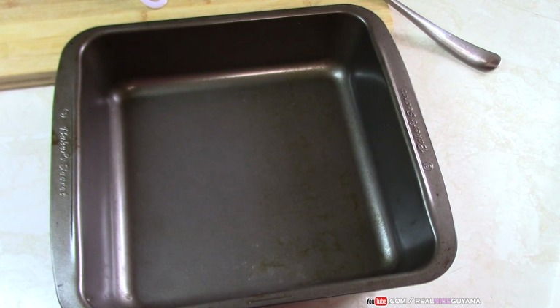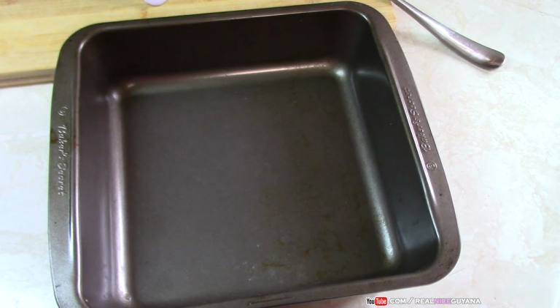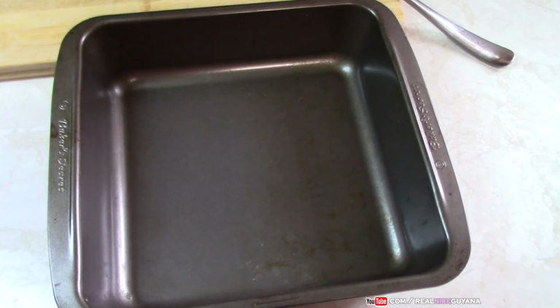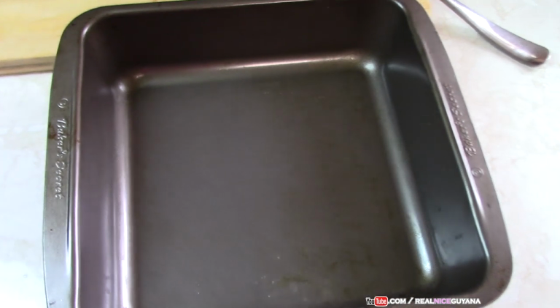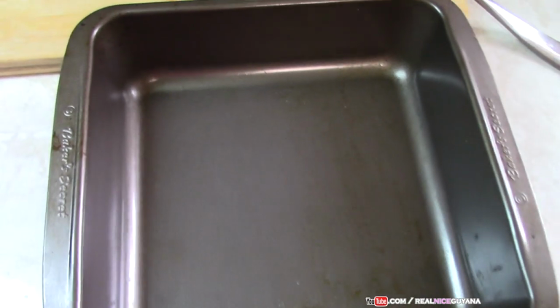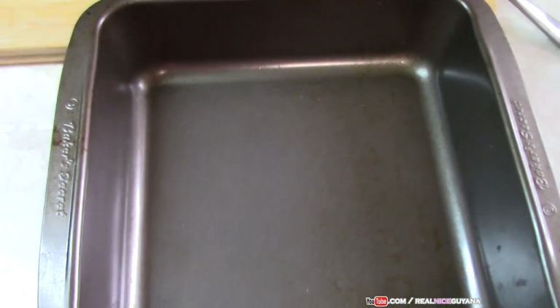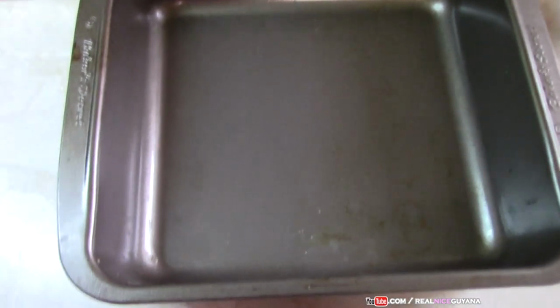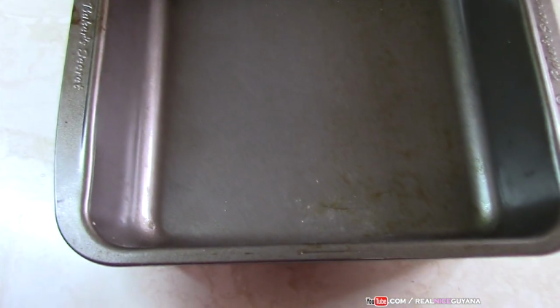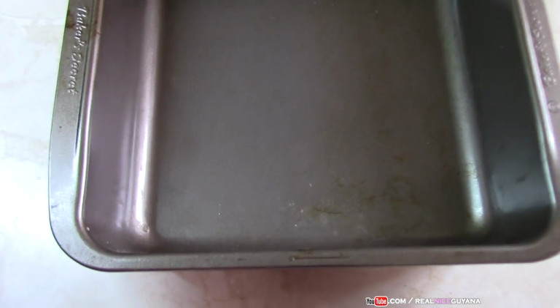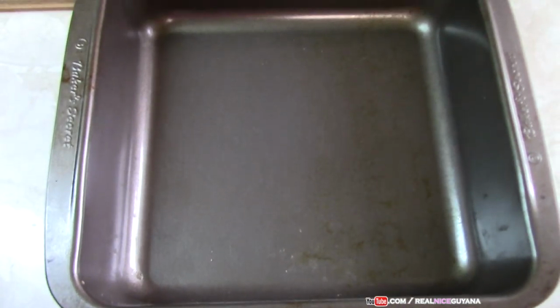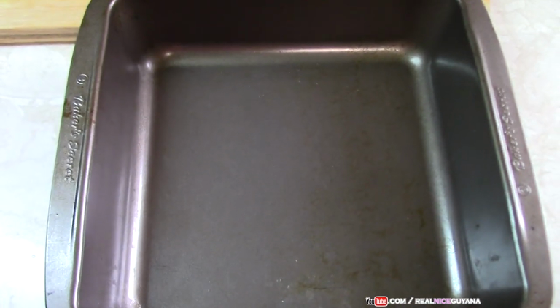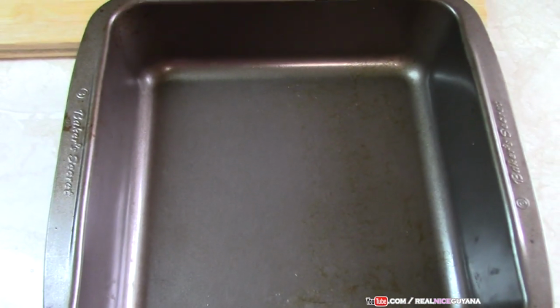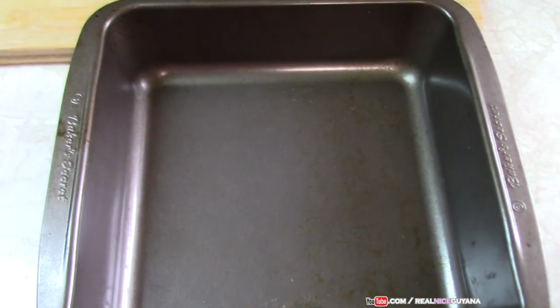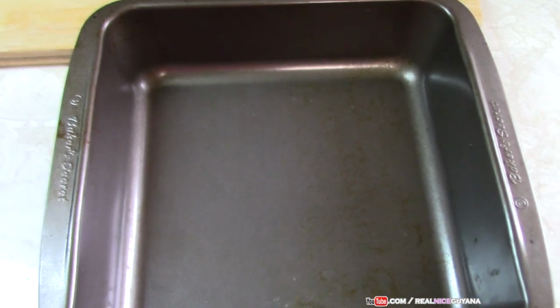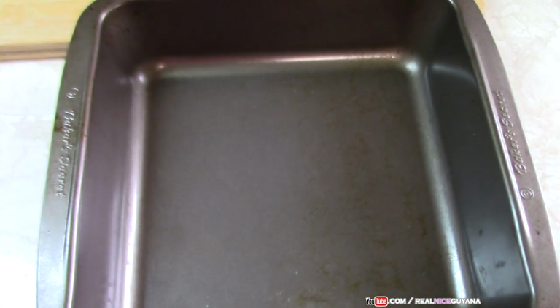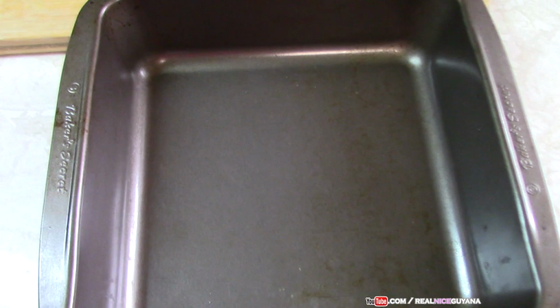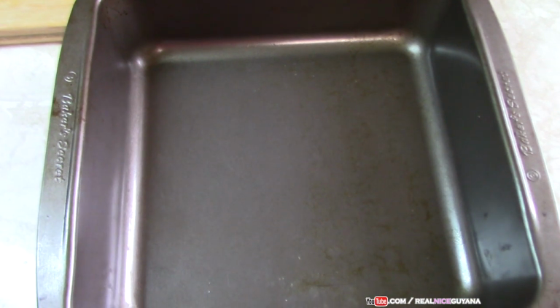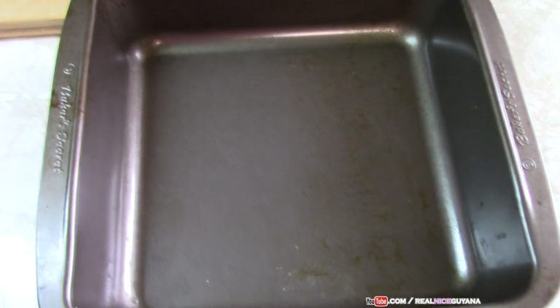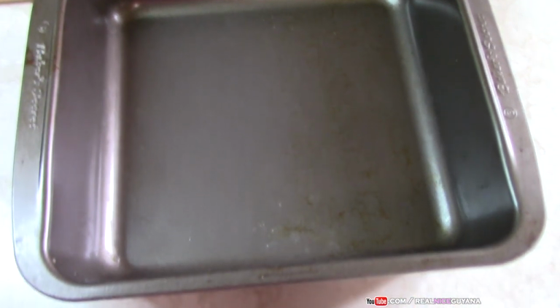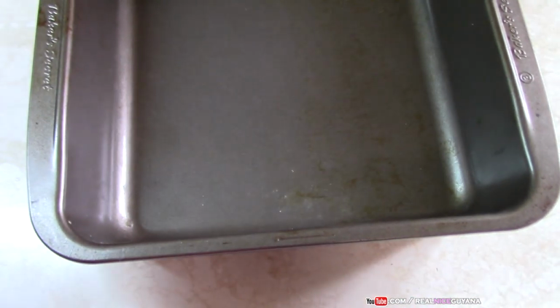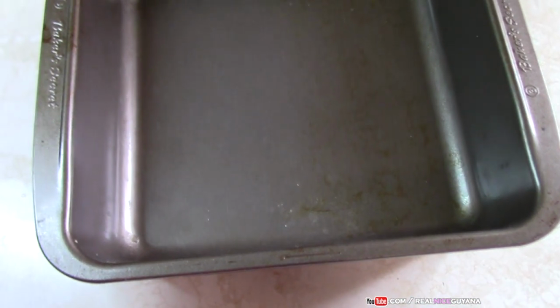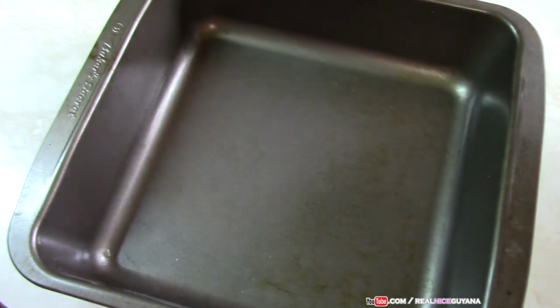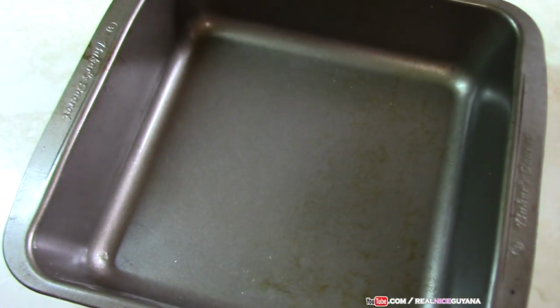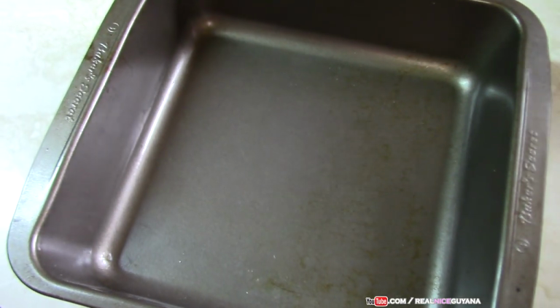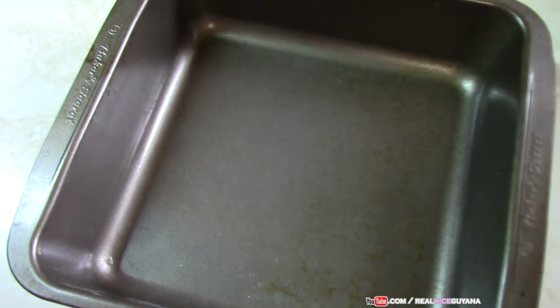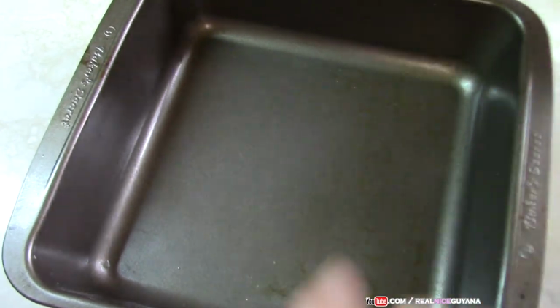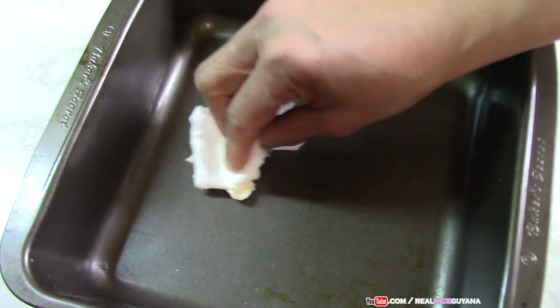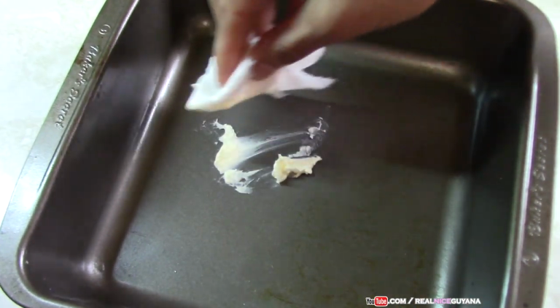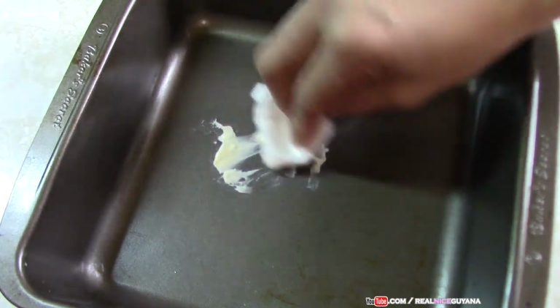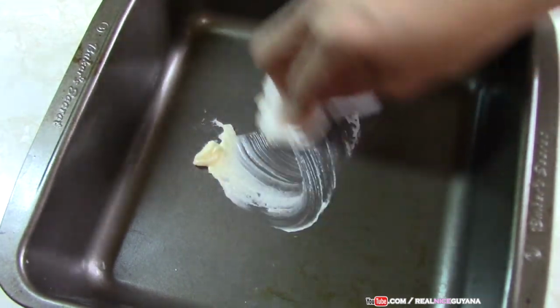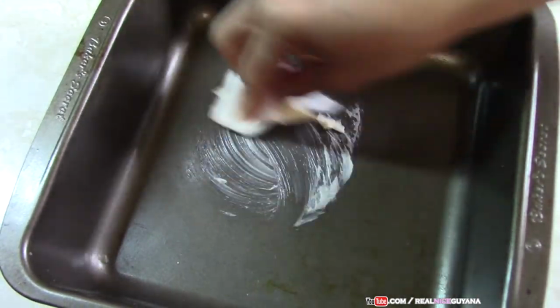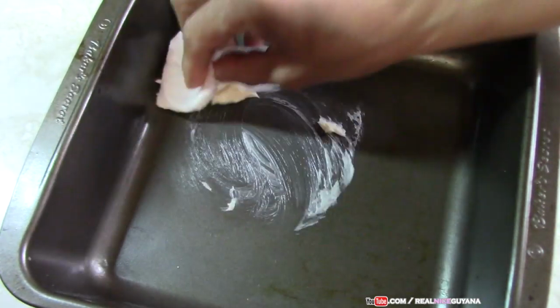We are using this pan — the smaller your pan, the thicker your fudge will be, depending on the amount you are making. So we think this one is going to be okay. We are just going to add some butter; we are going to coat this with a bit of butter.